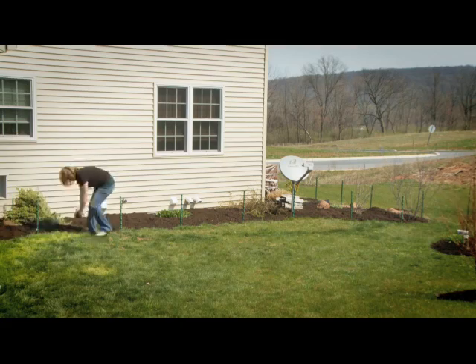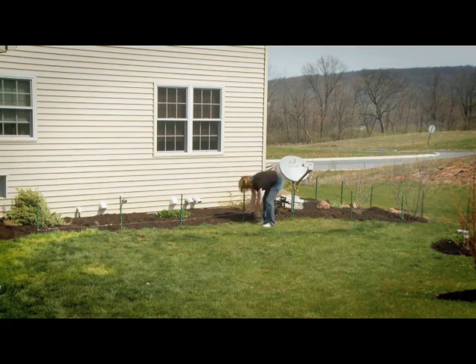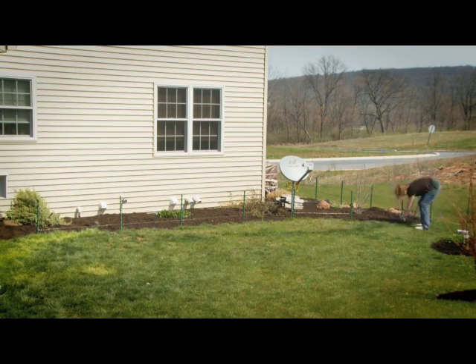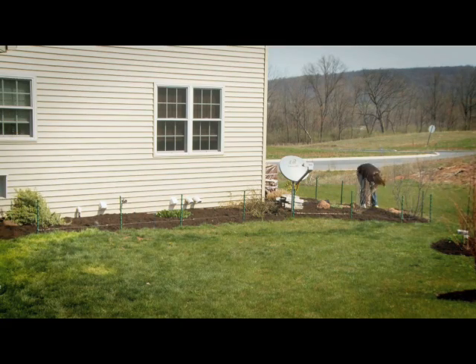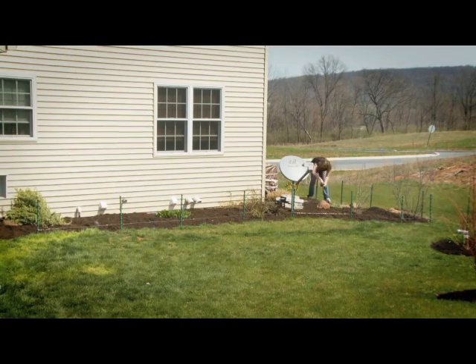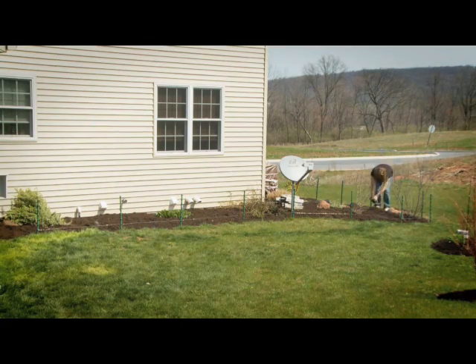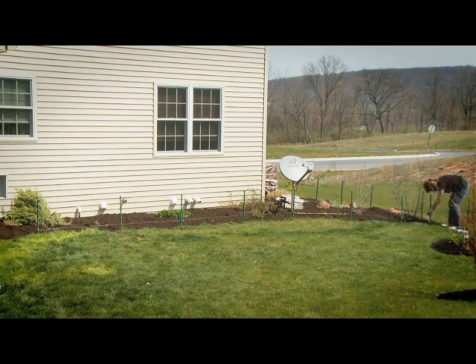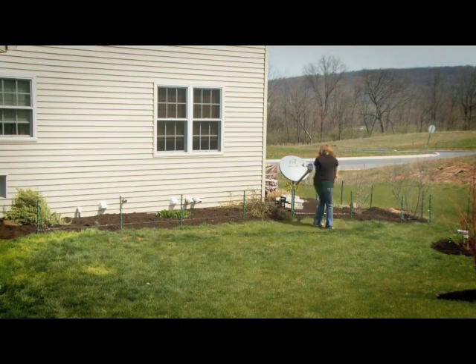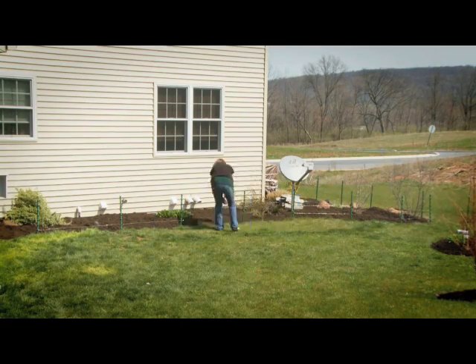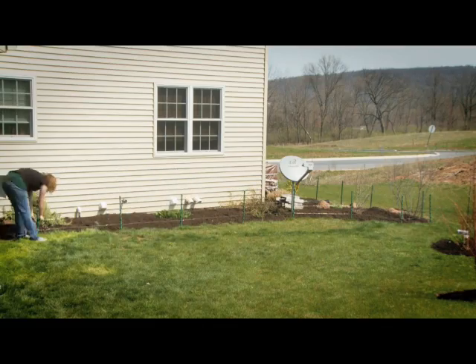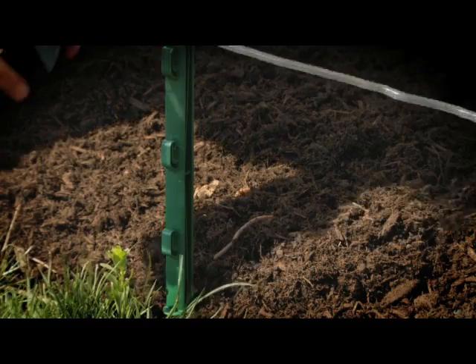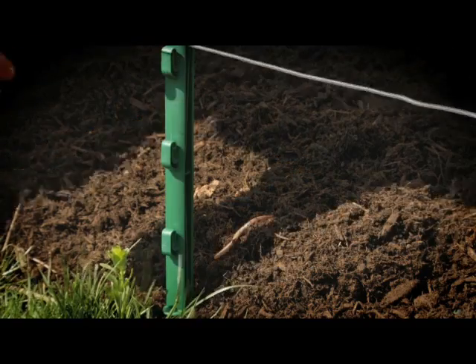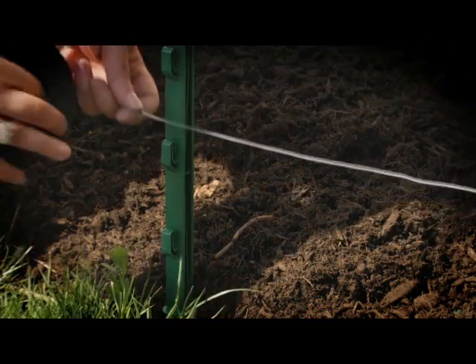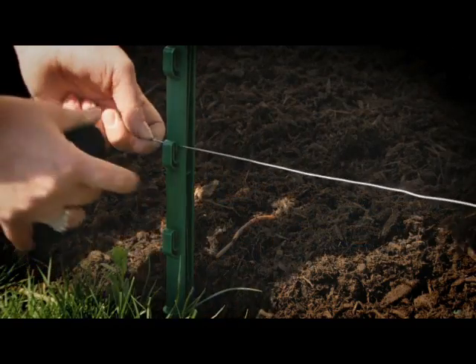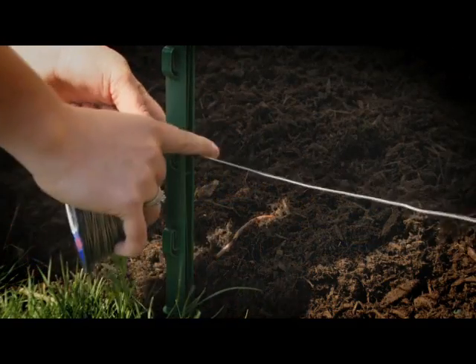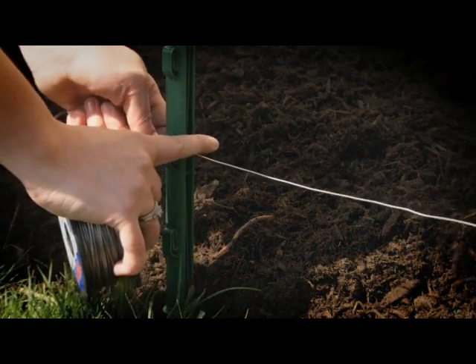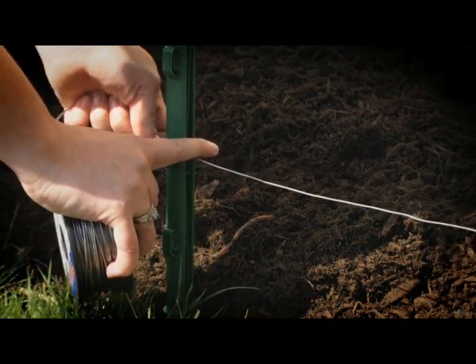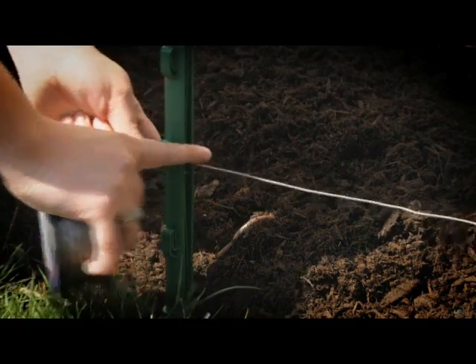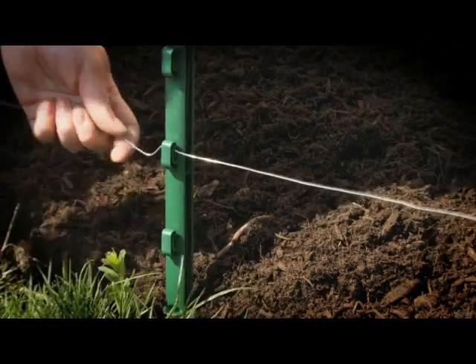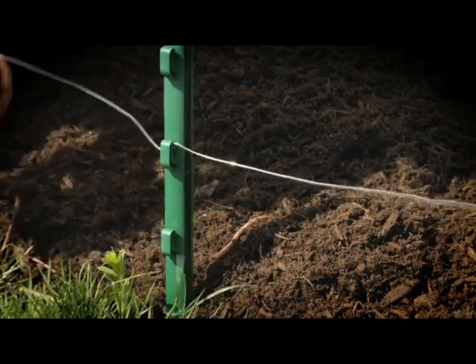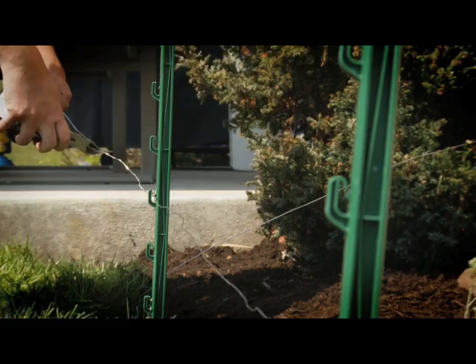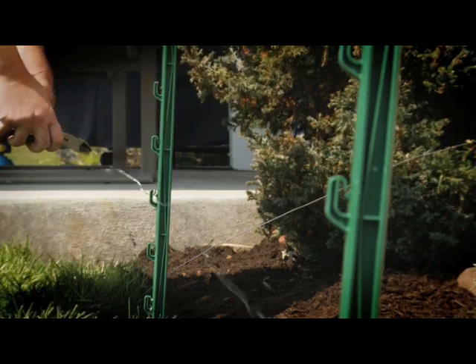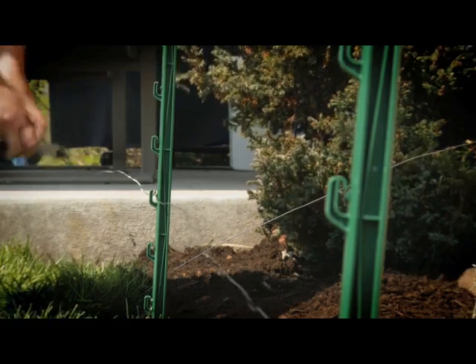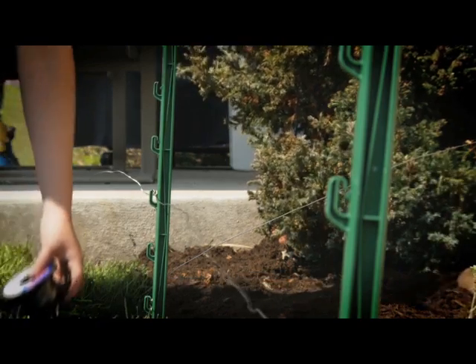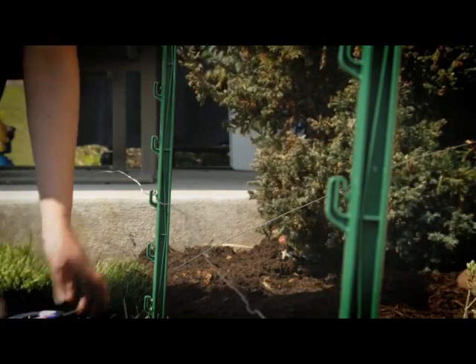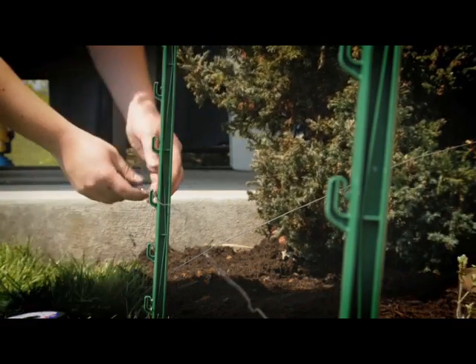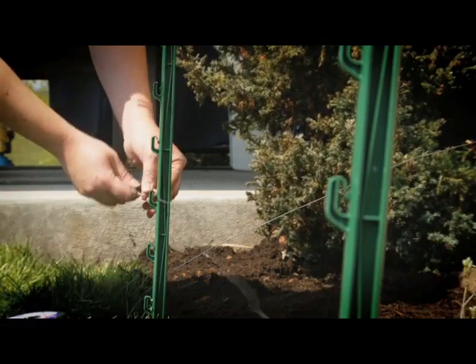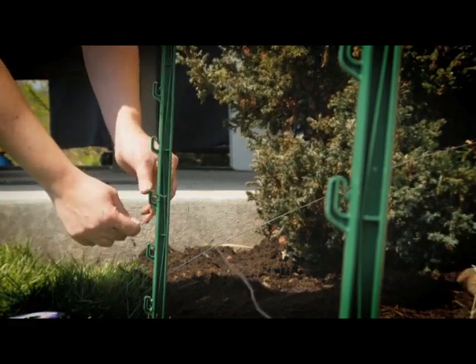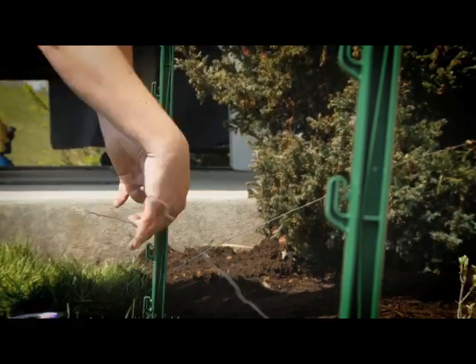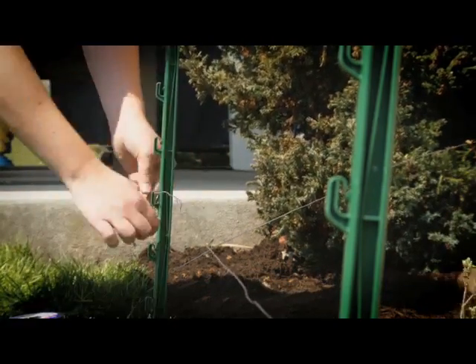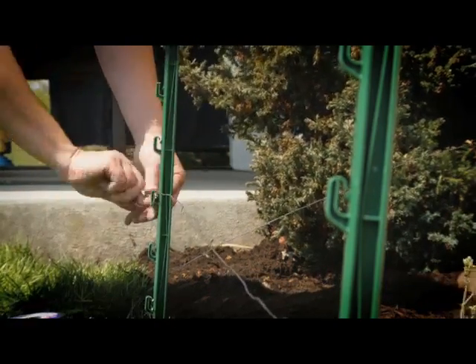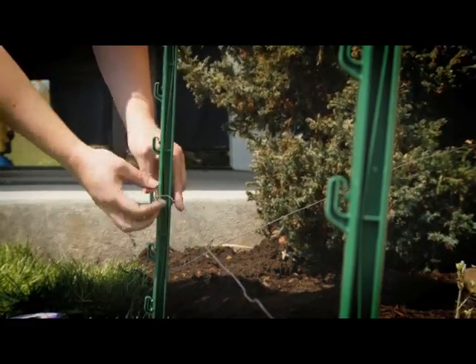Thread the wire from the Energizer through the loops on your posts. Continue threading through all the loops to the termination point. Now cut your wire at the termination point, leaving enough extra wire to twist it over itself to secure it.